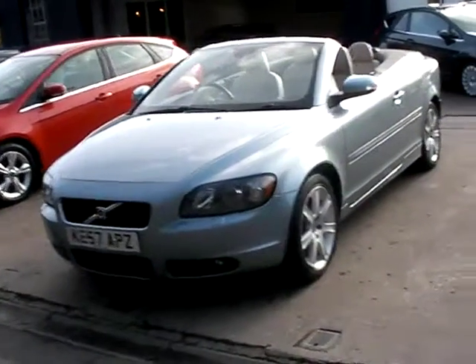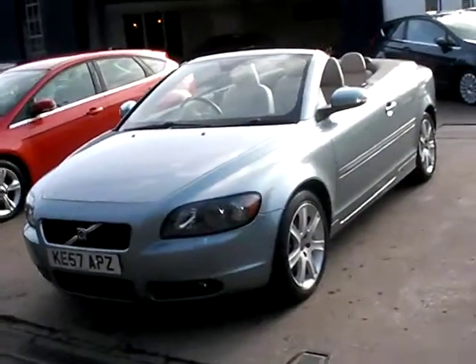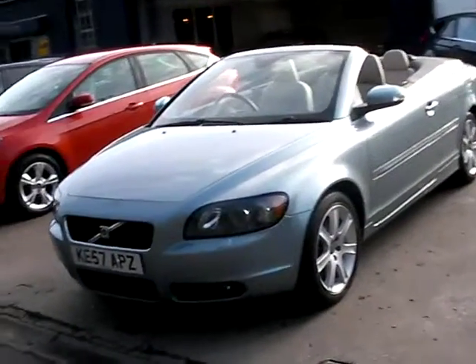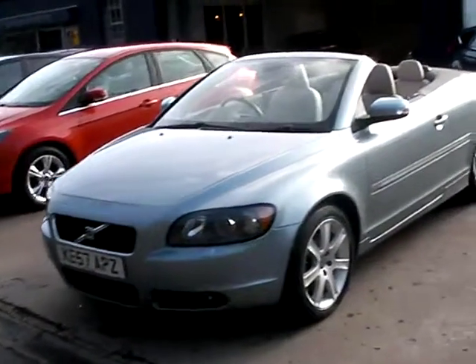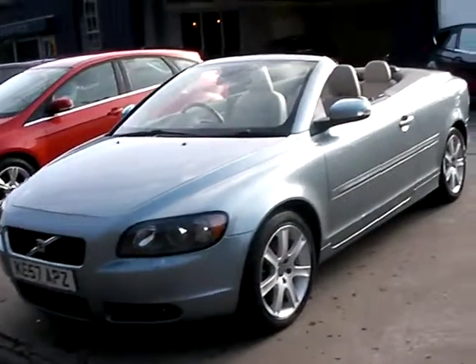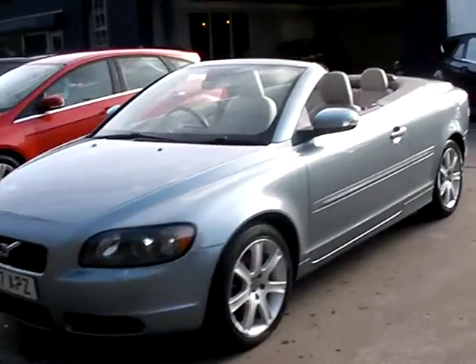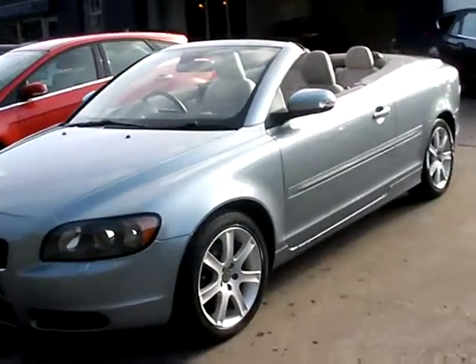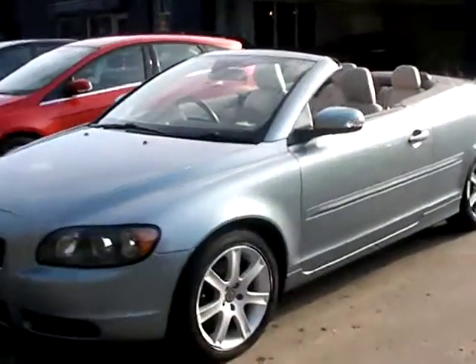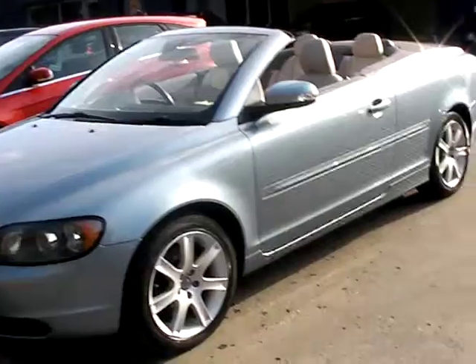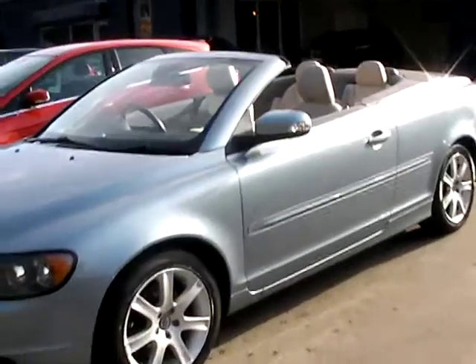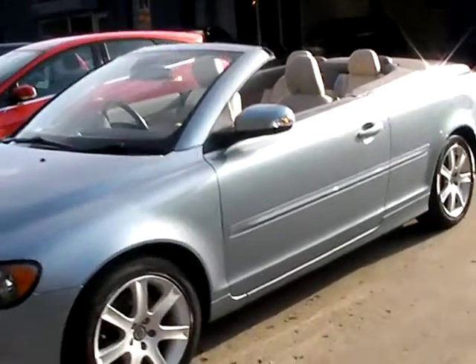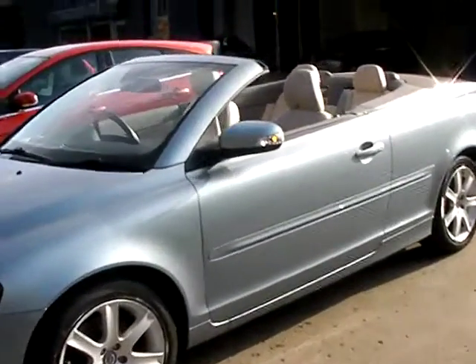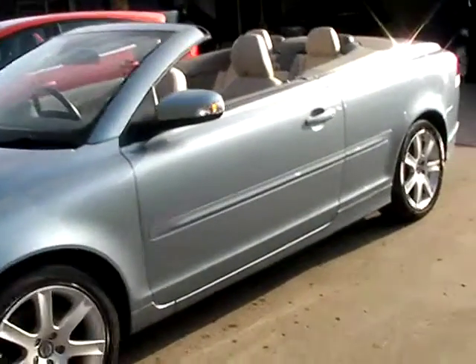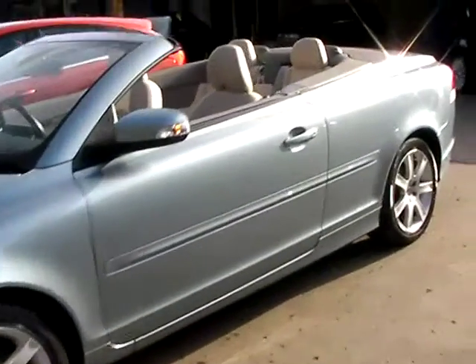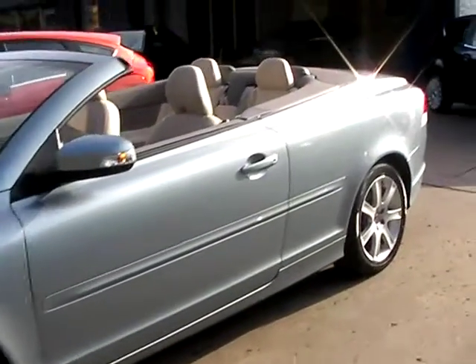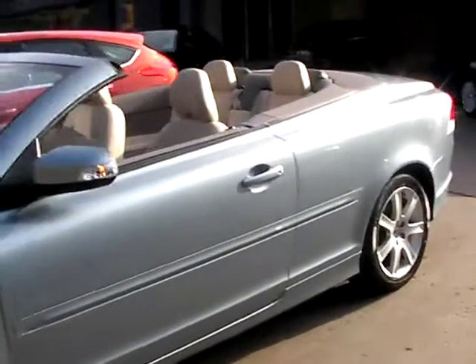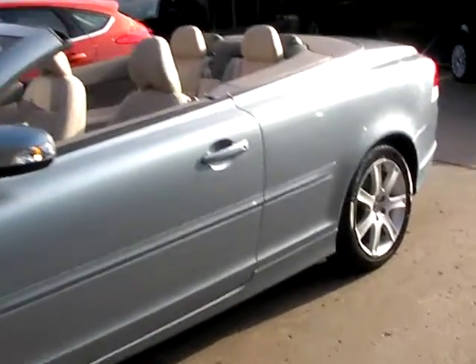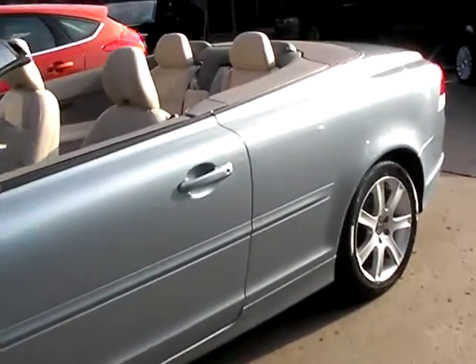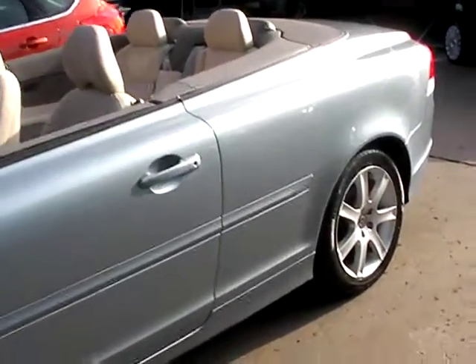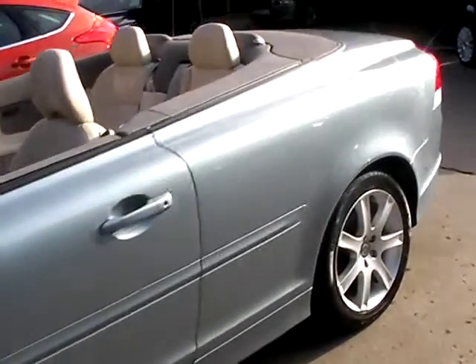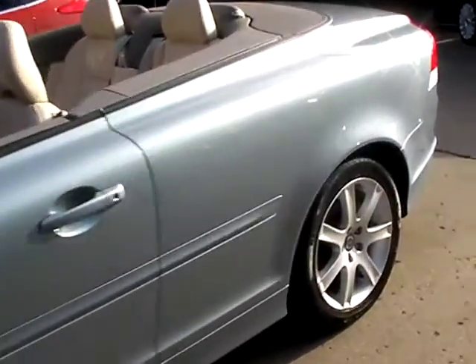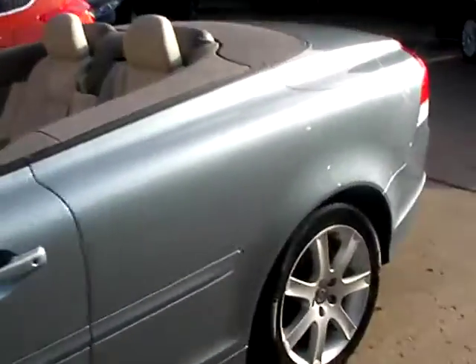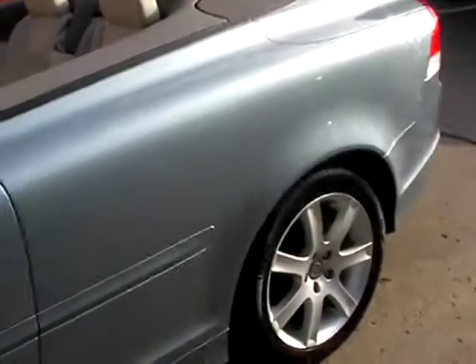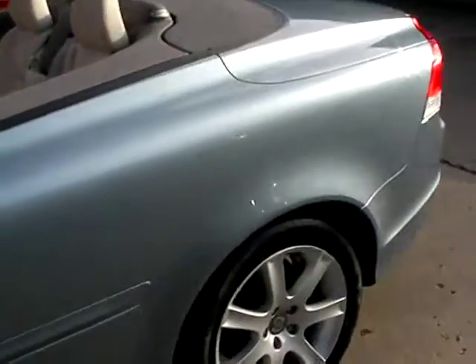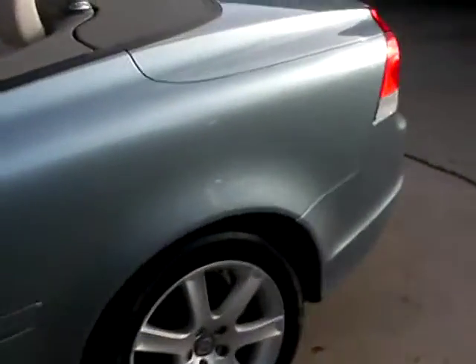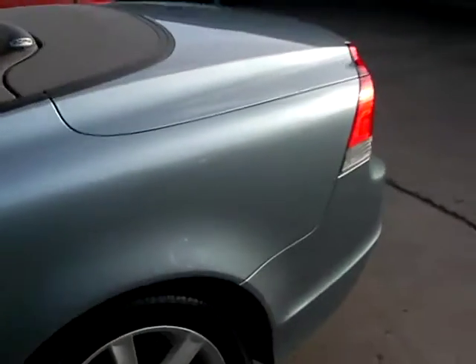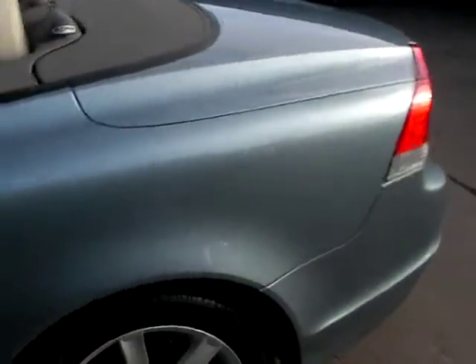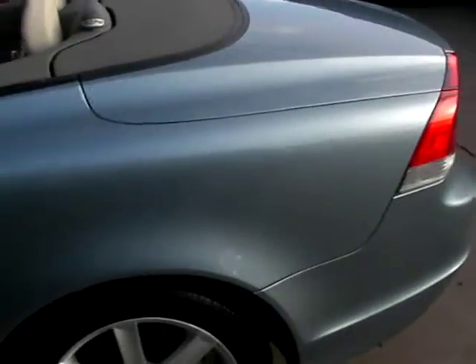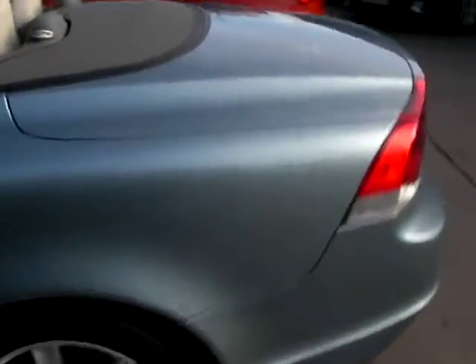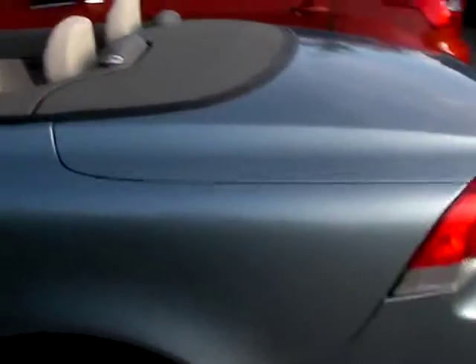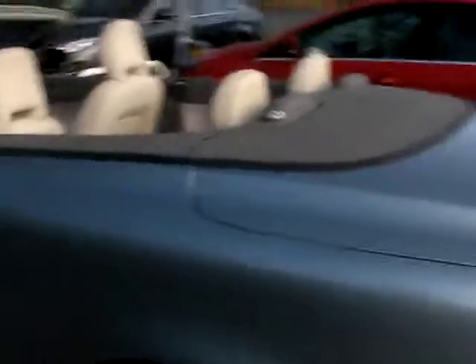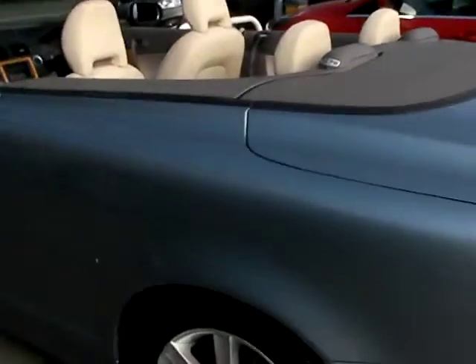Welcome to Cantilever Car Centre. Here today we have a Volvo C70 convertible, registered in 2007 on a 57 plate. This car is a metallic pale blue with a 2.4 petrol engine.